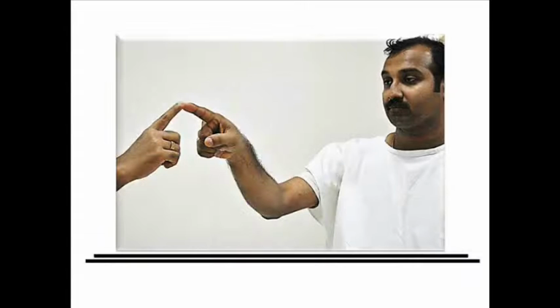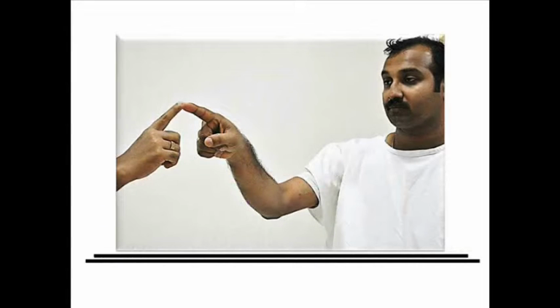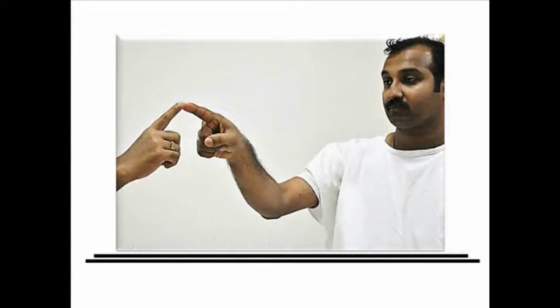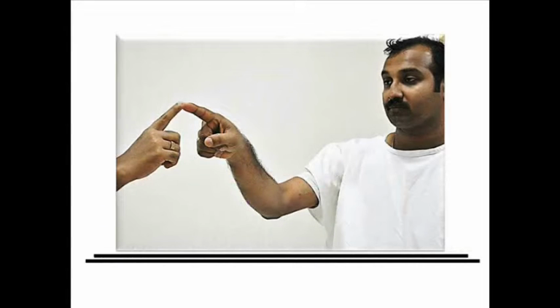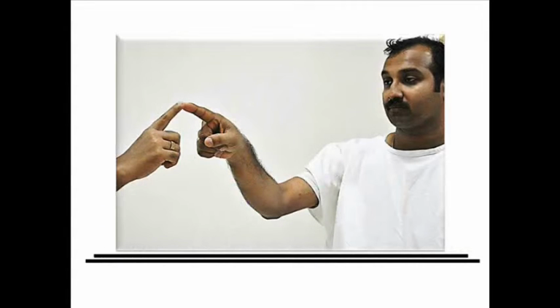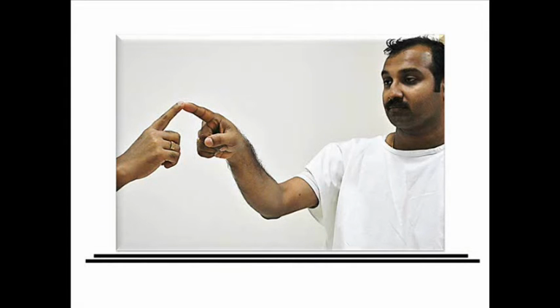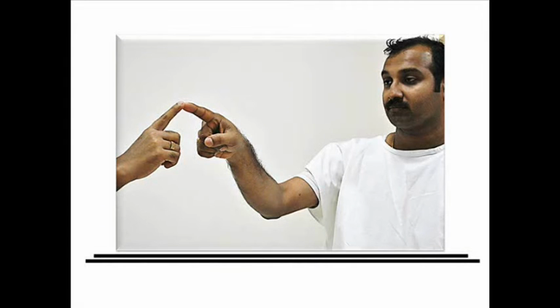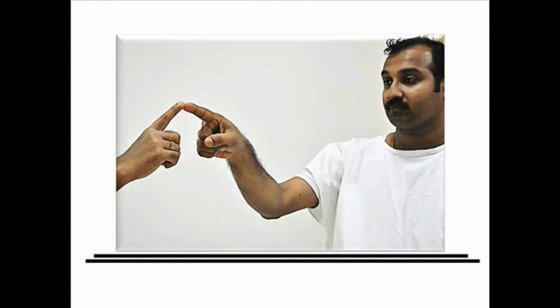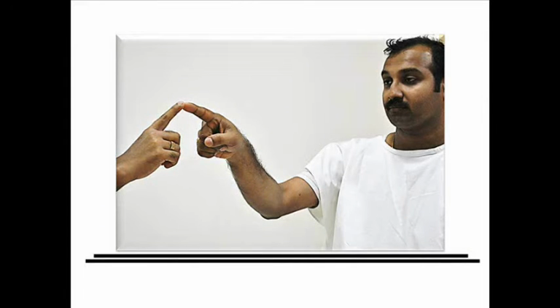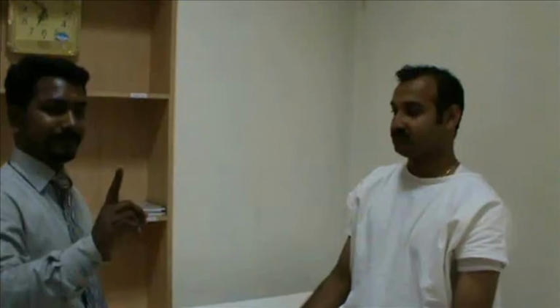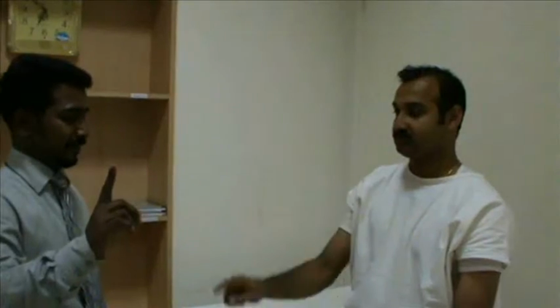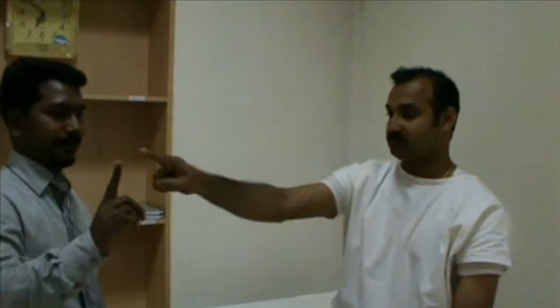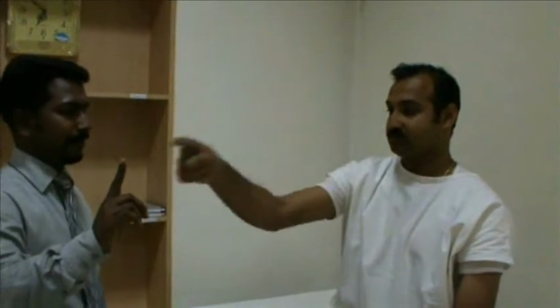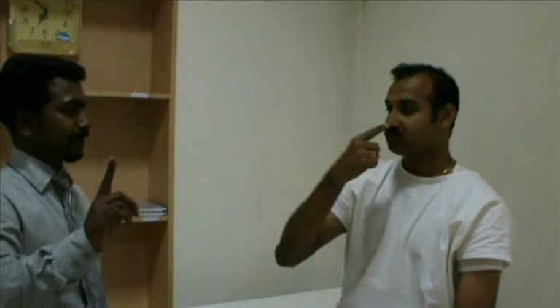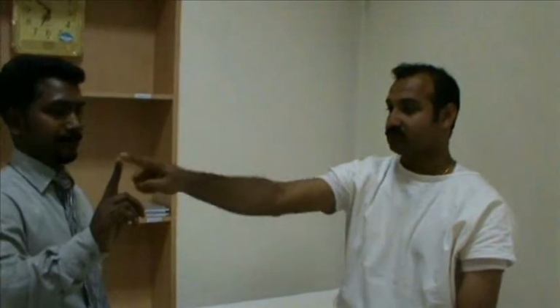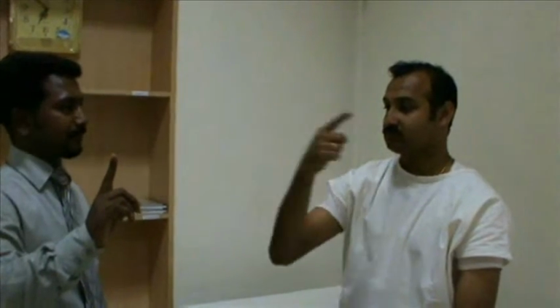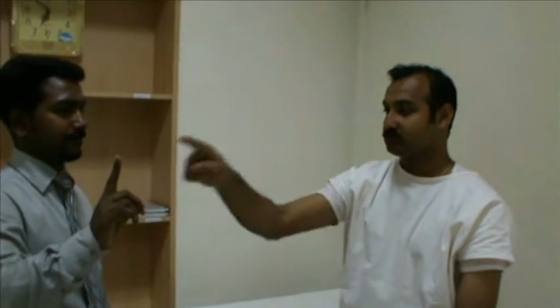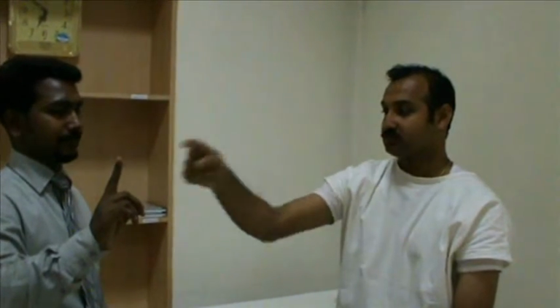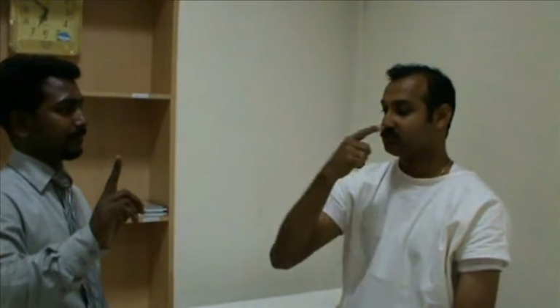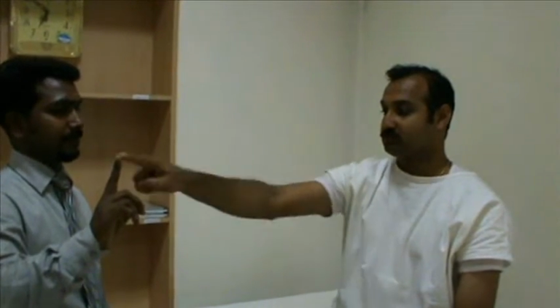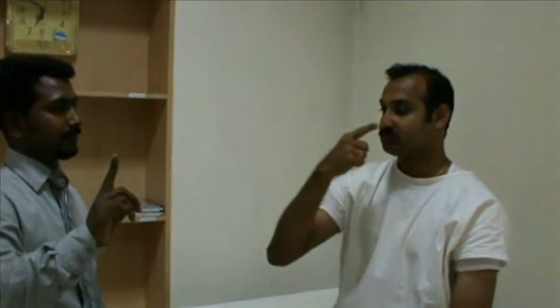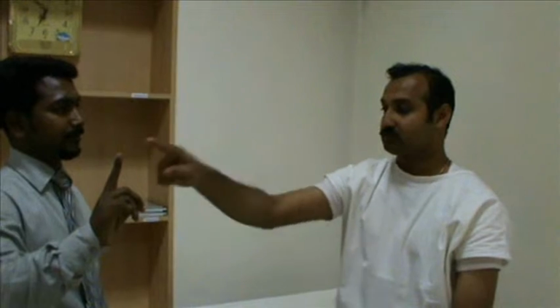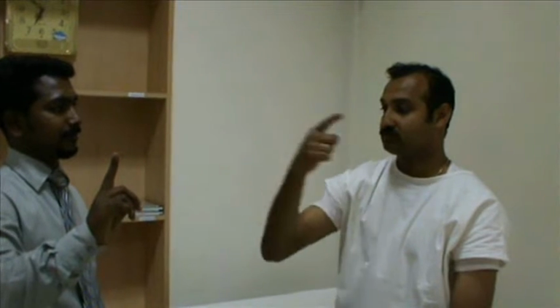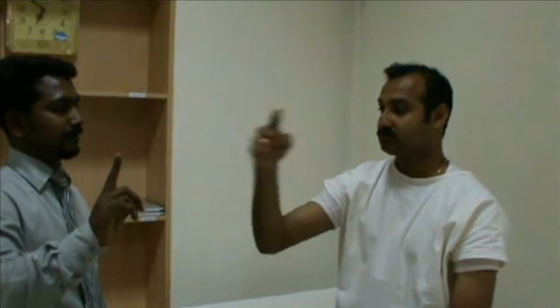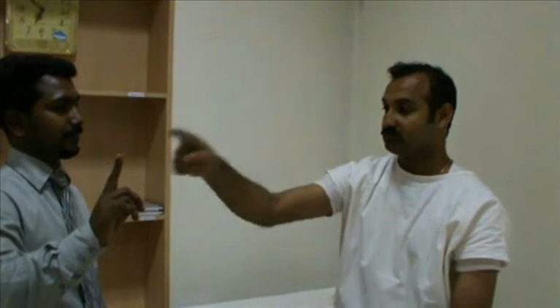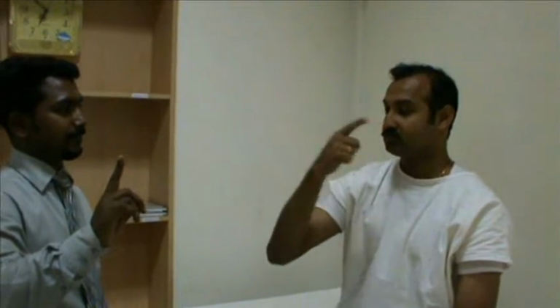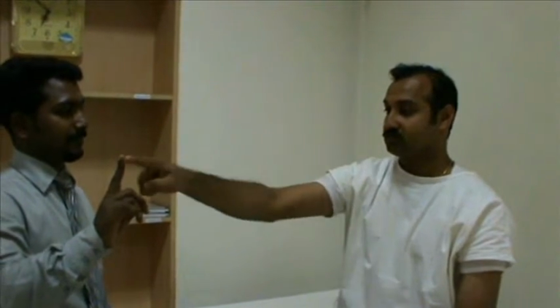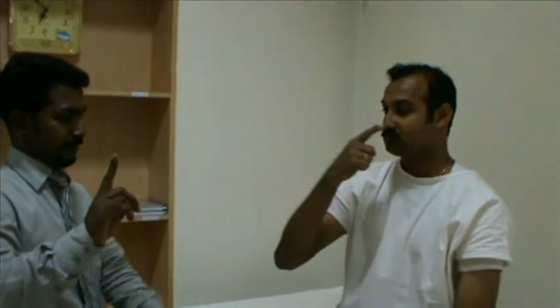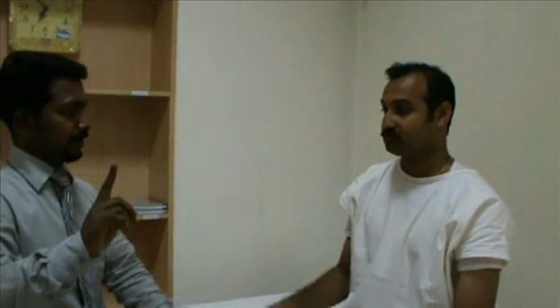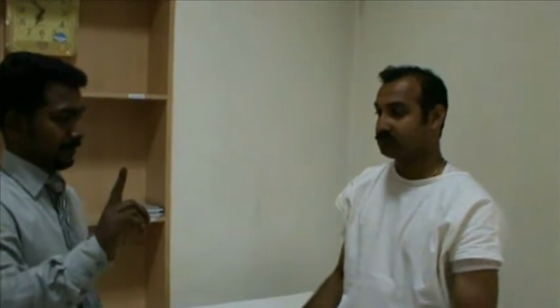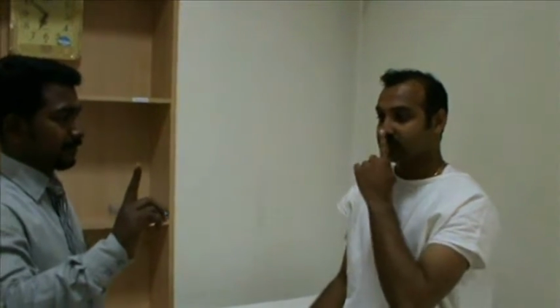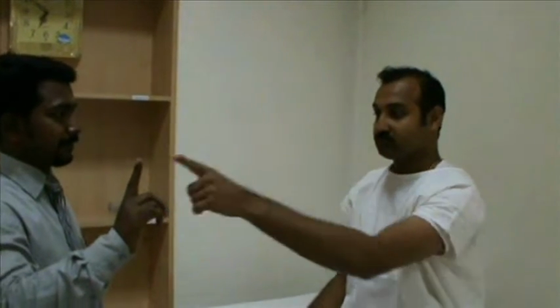Hold your index finger in front of the subject at arm's length. Ask the subject to touch the tip of his nose and then the tip of your index finger. He should repeat this maneuver in rapid succession.